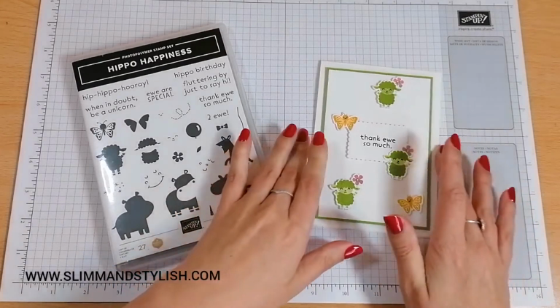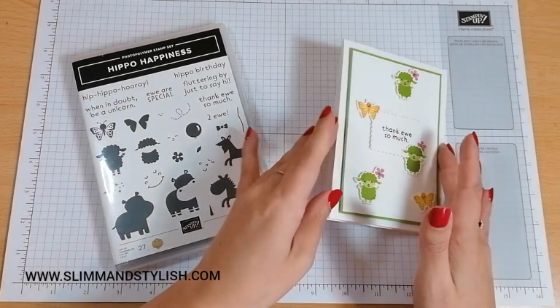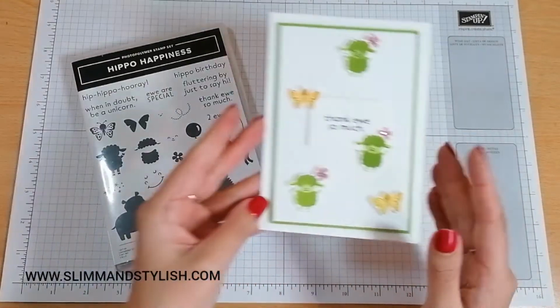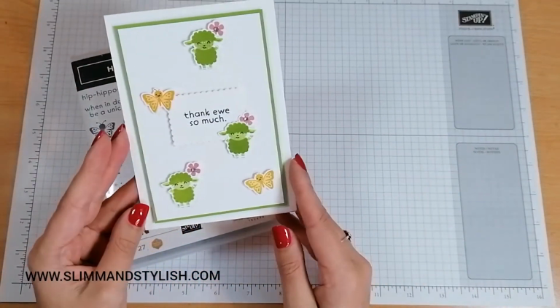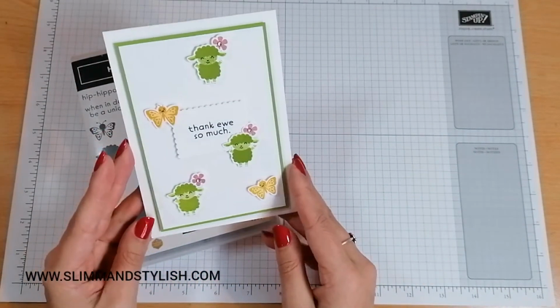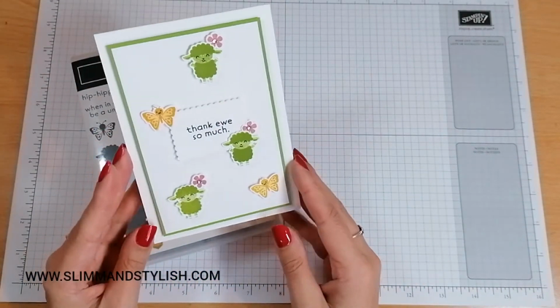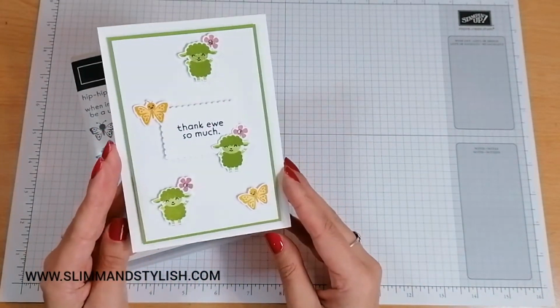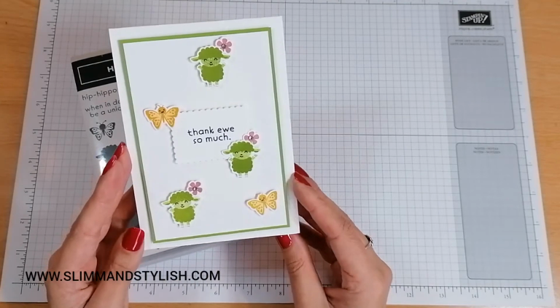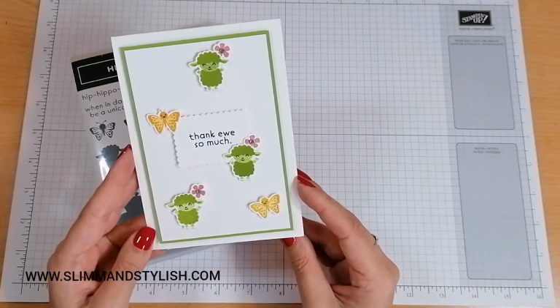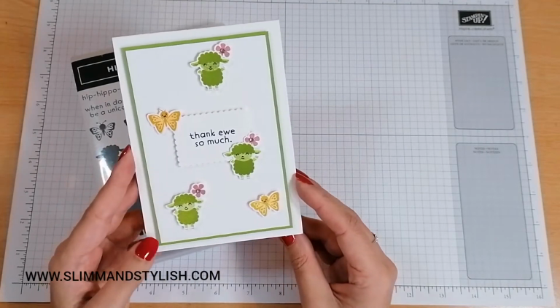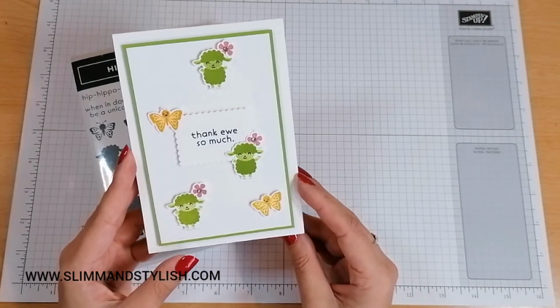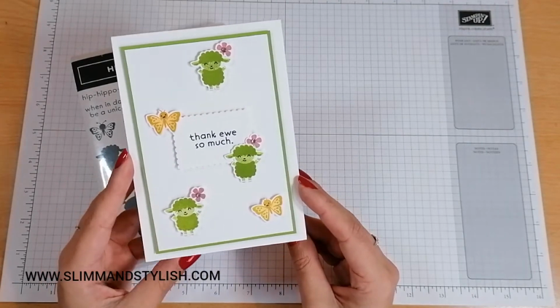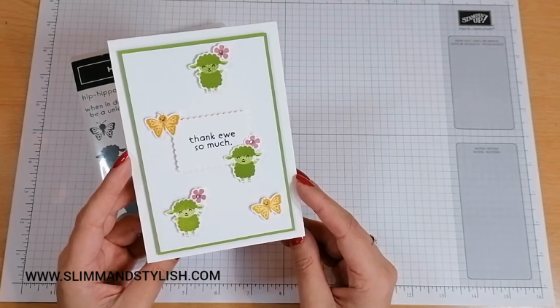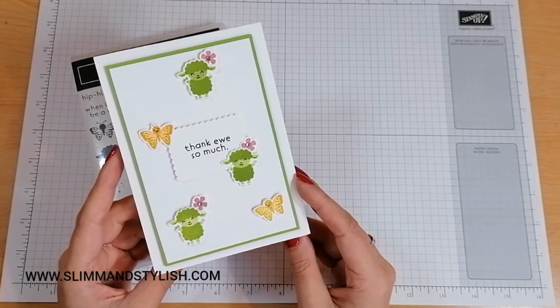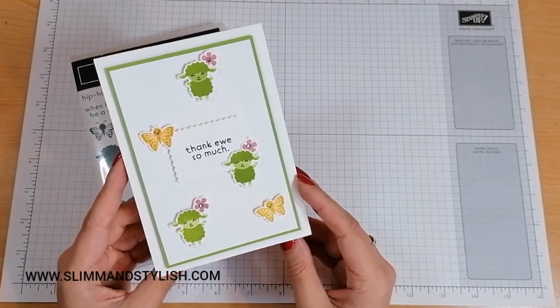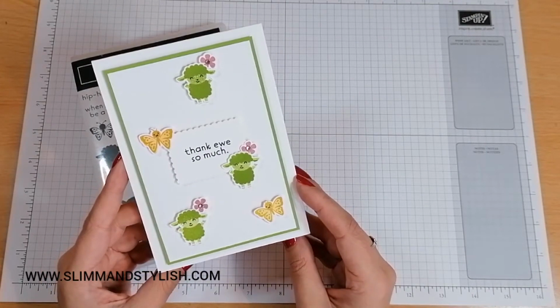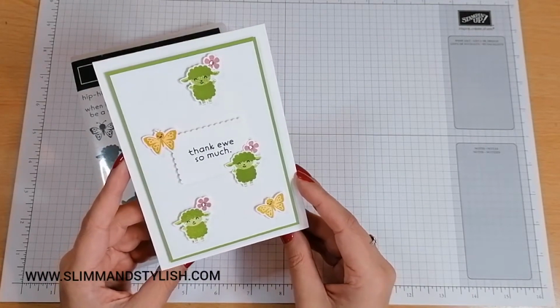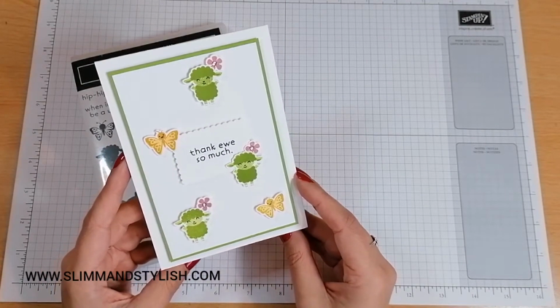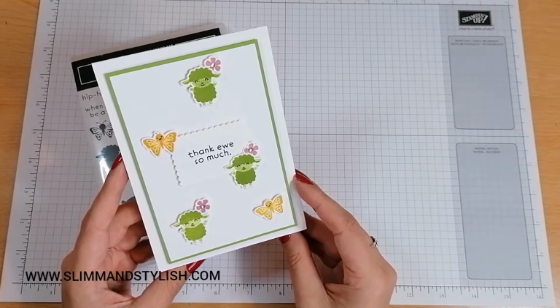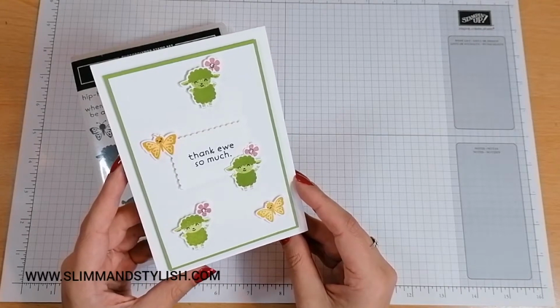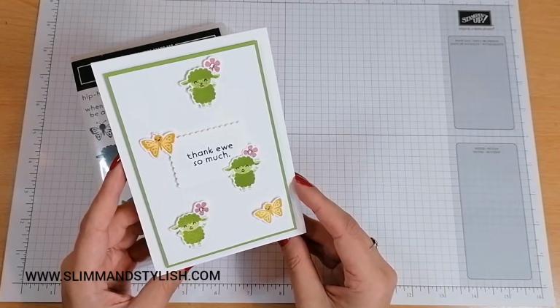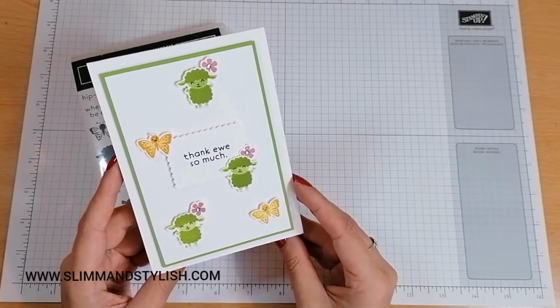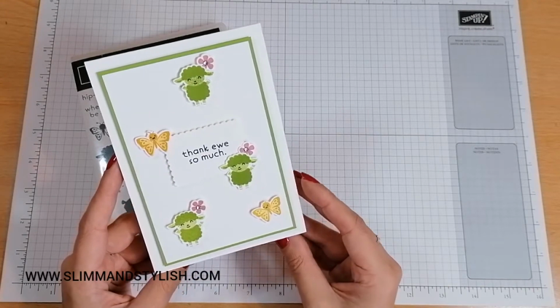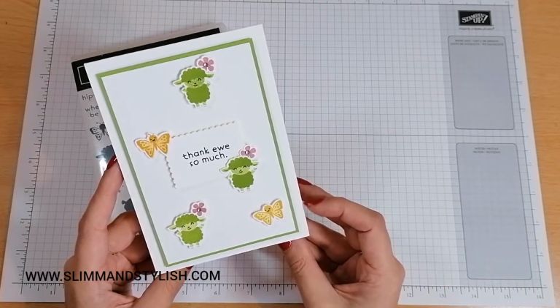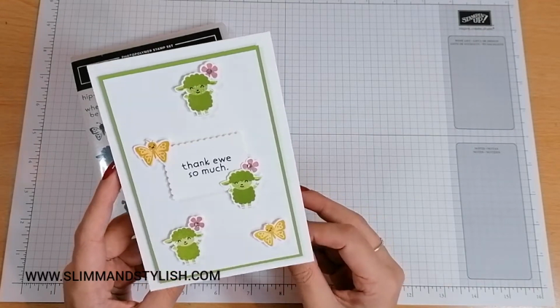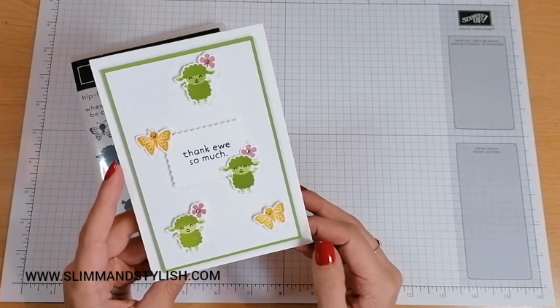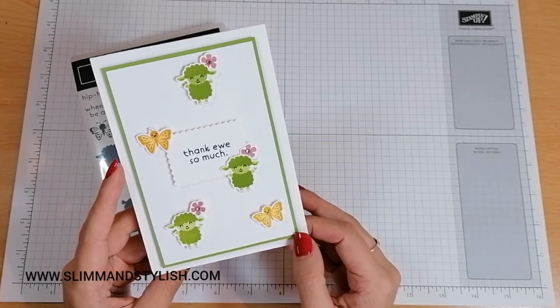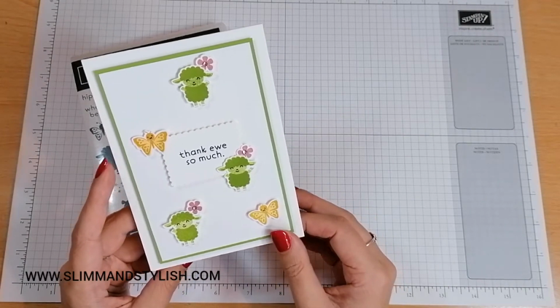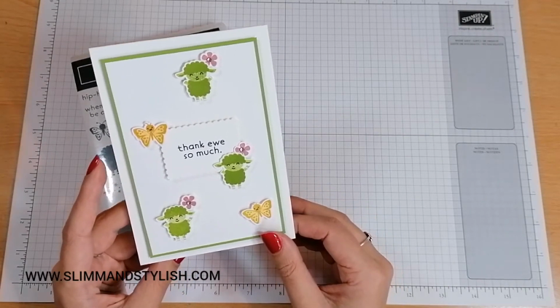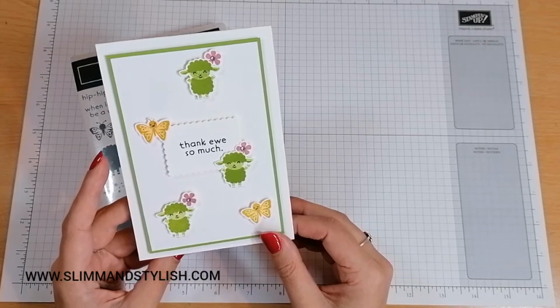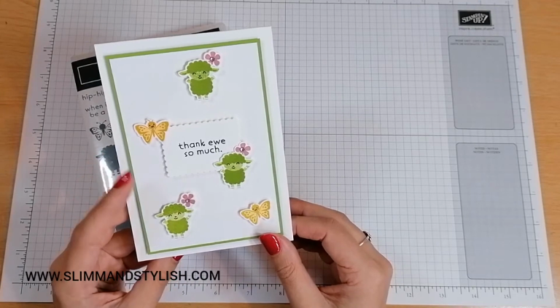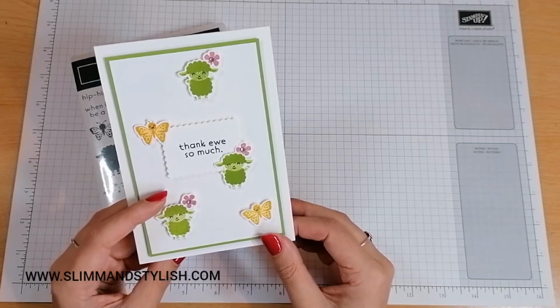Today I'm making this really cute little thank you card which features these little green lambs. I don't know what made me decide that lambs were green, because I know they're not. But I thought they looked like broccoli and I thought that made them quite fun, so I kept them like this.